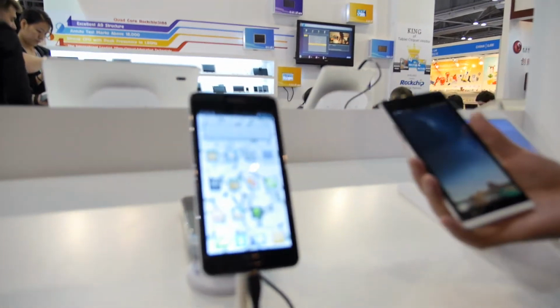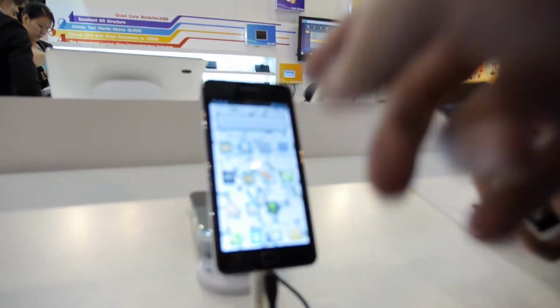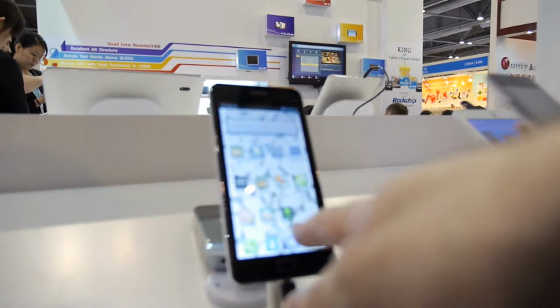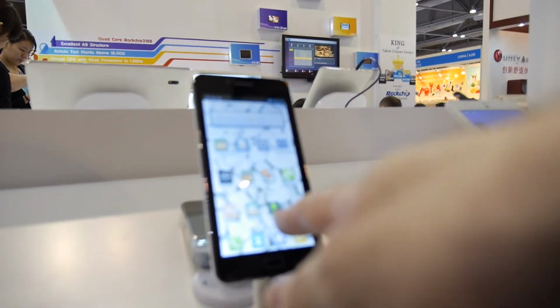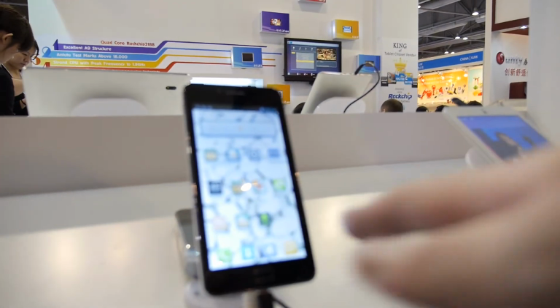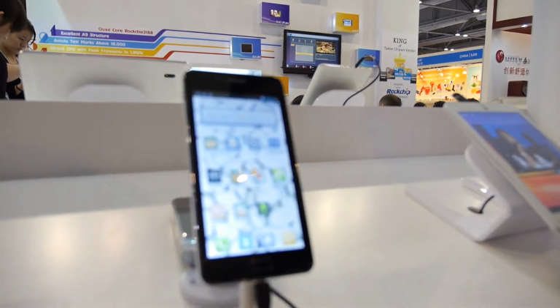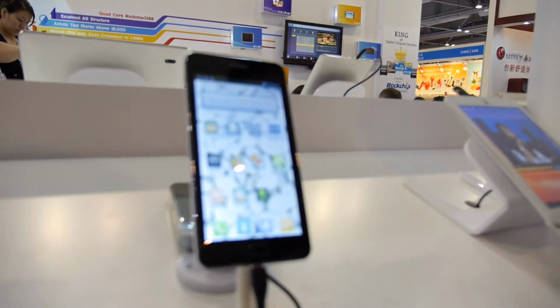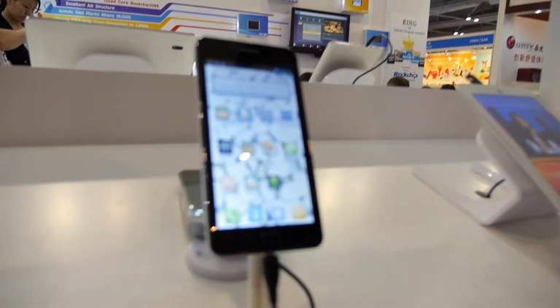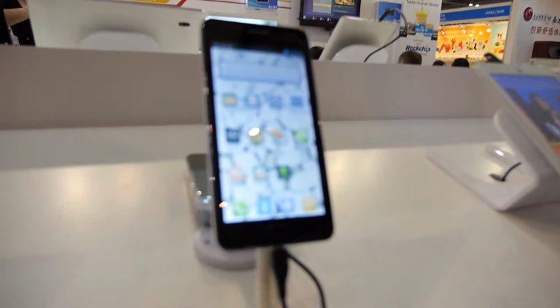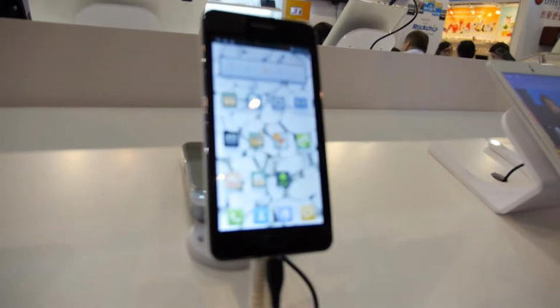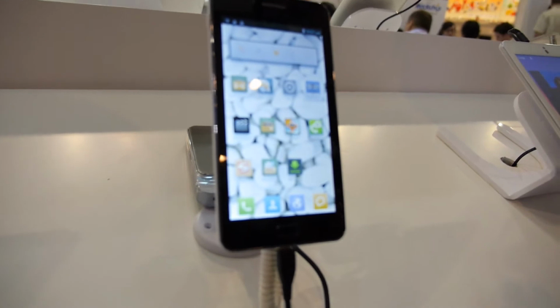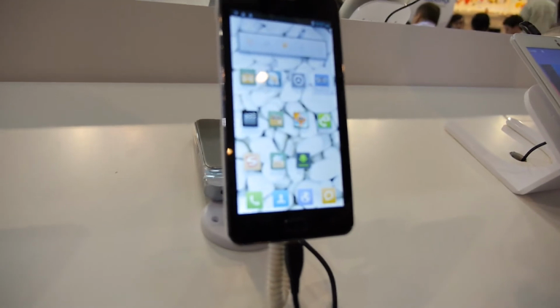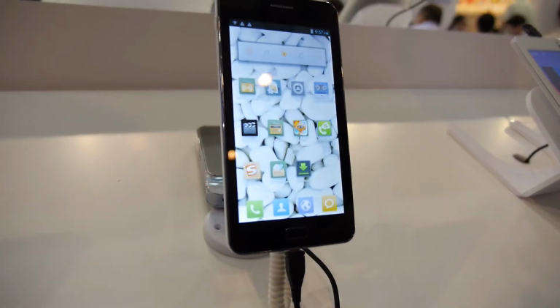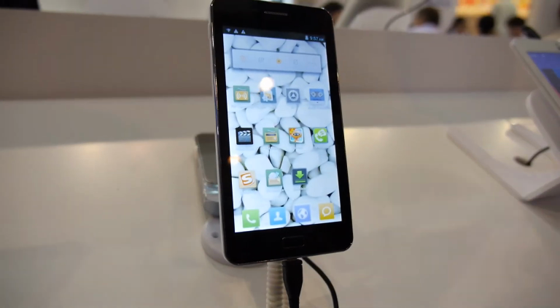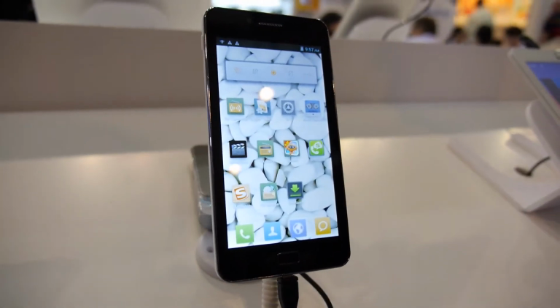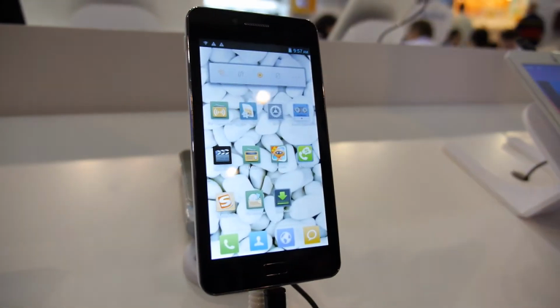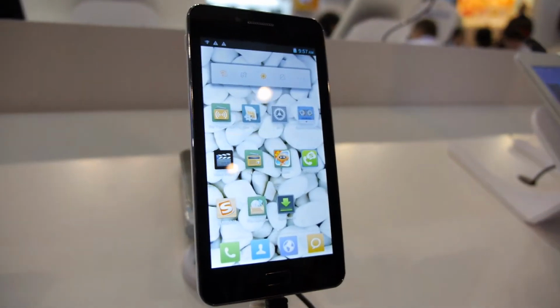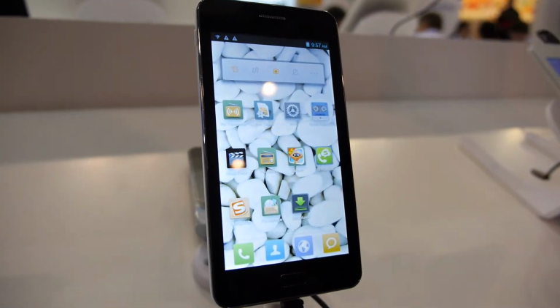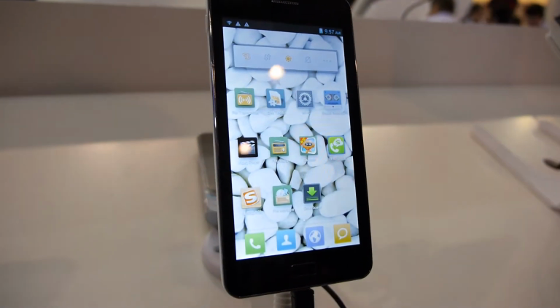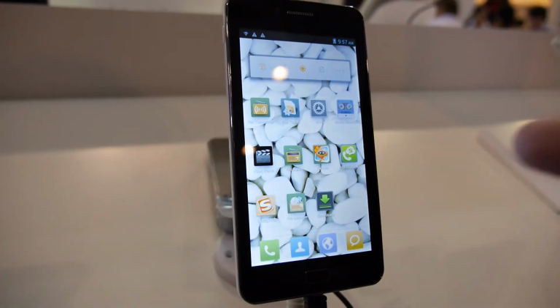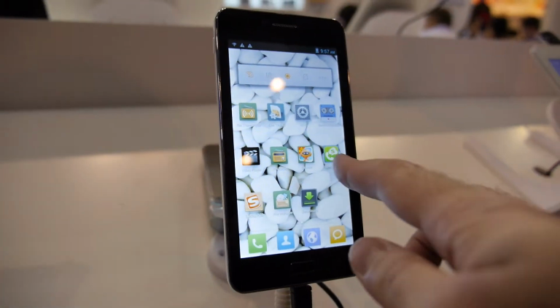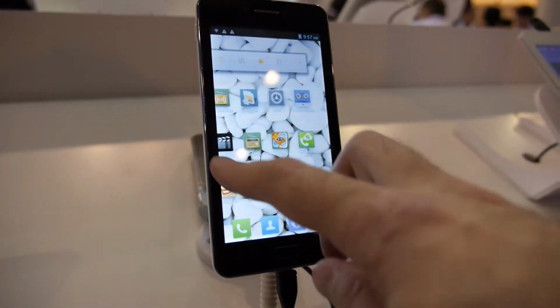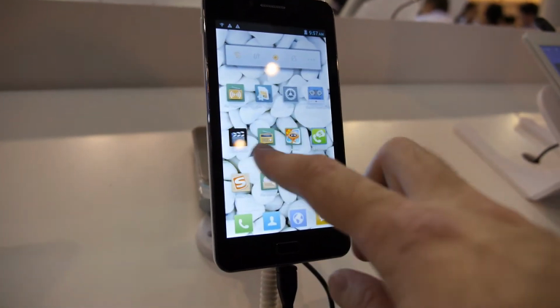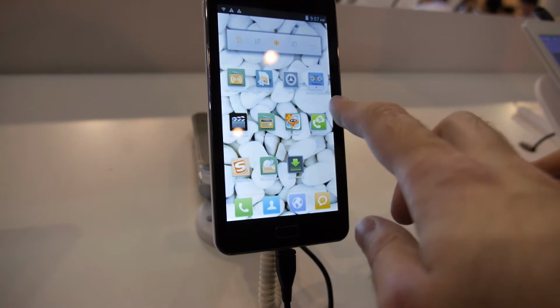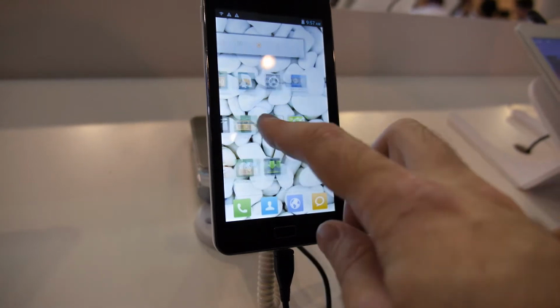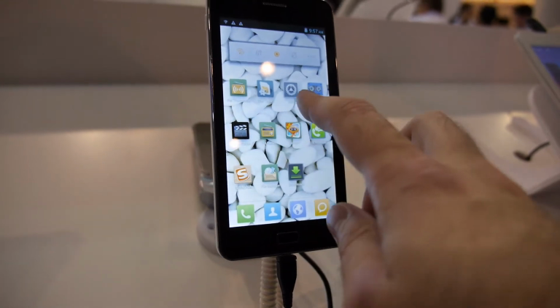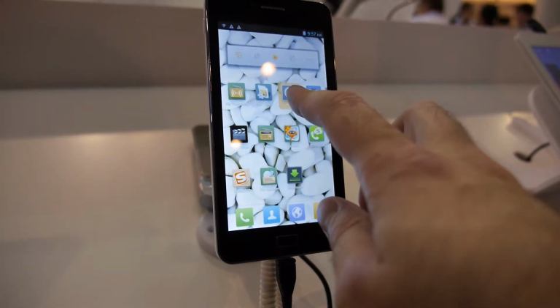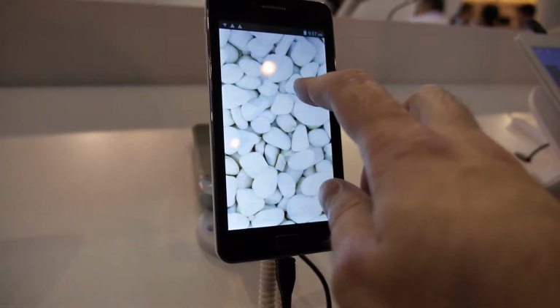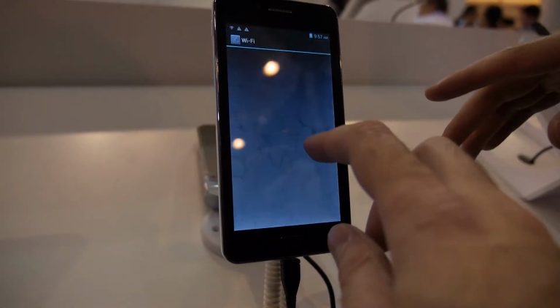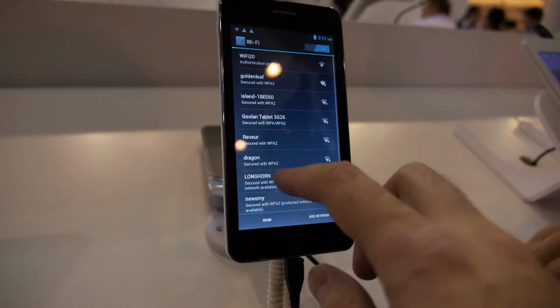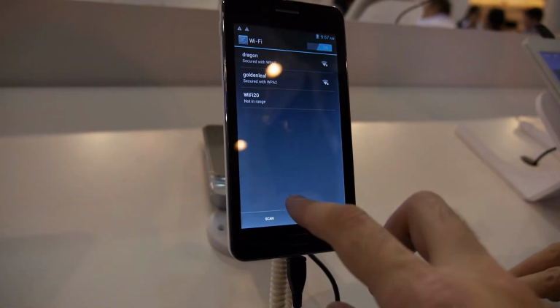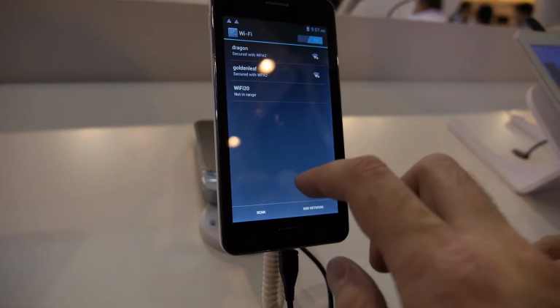So this is already in the market? Not fully, because this model still has some little problem with the software. We are still debugging. And this one is dual core MTK Solutions.